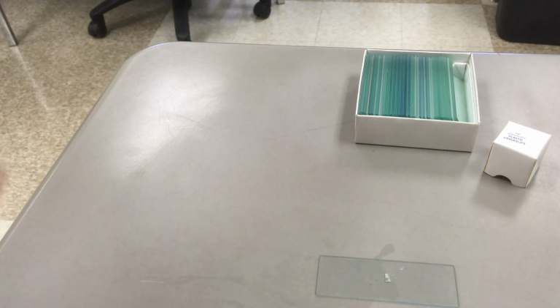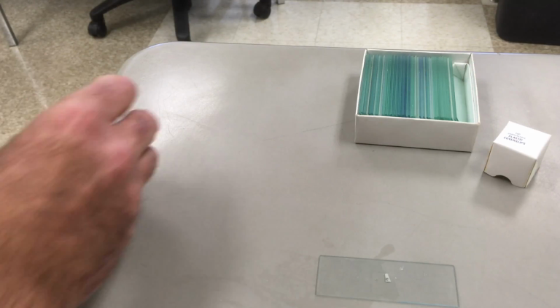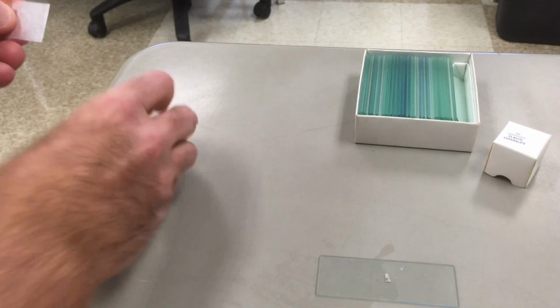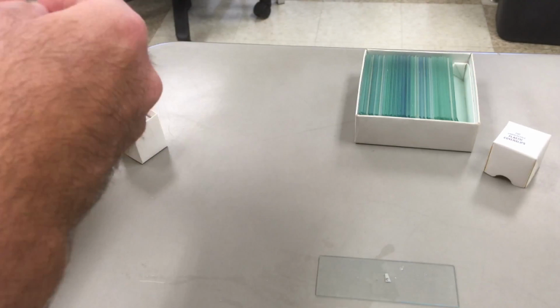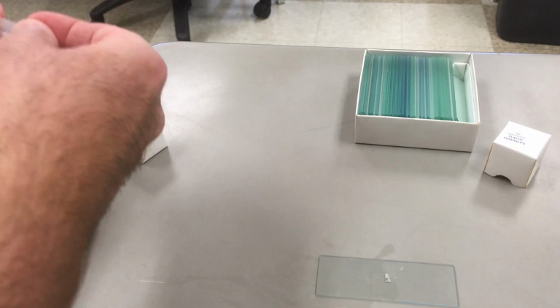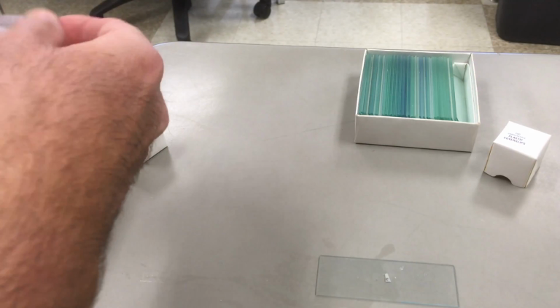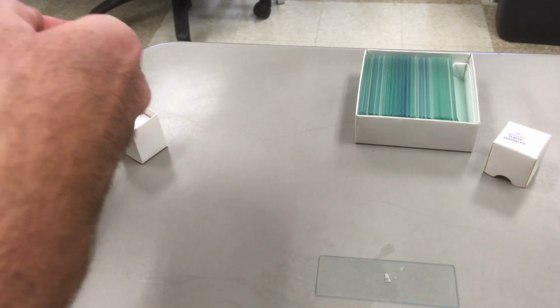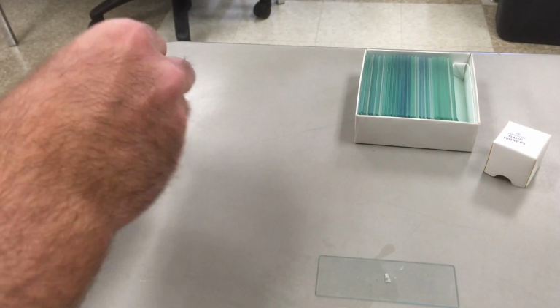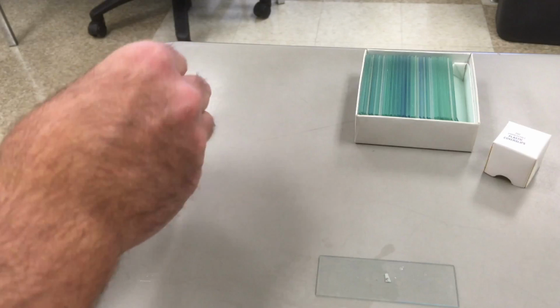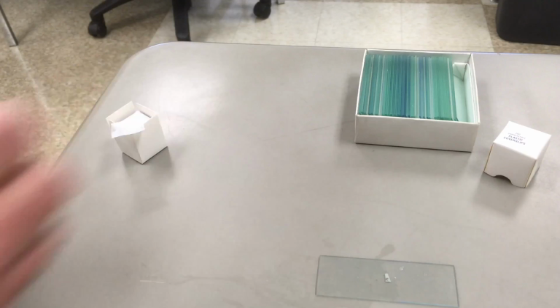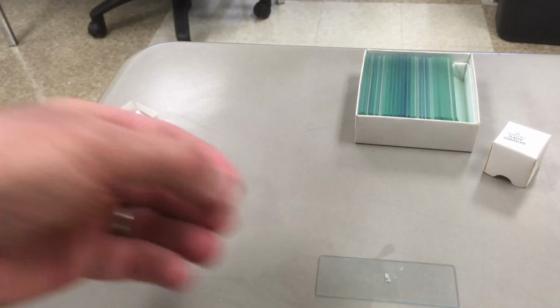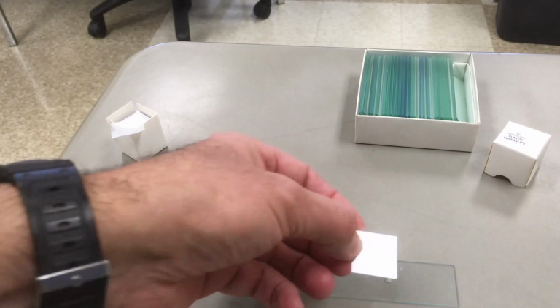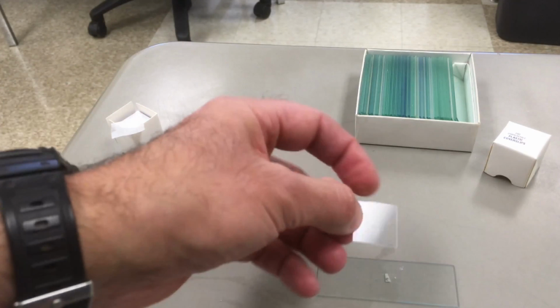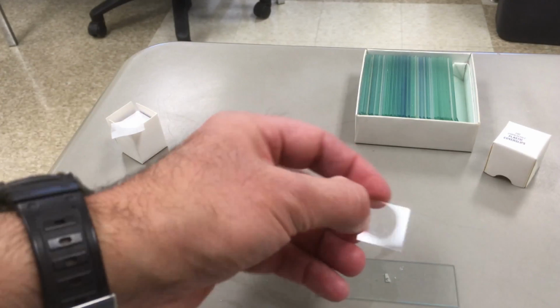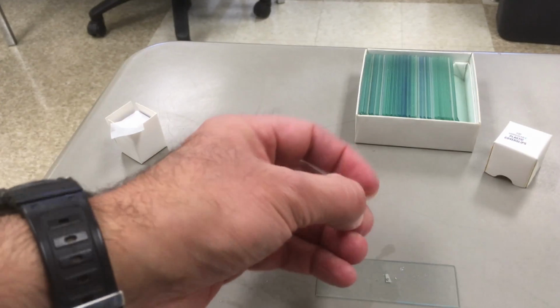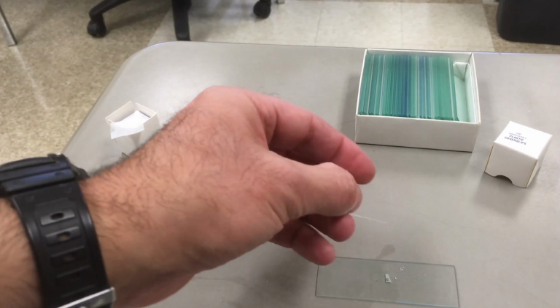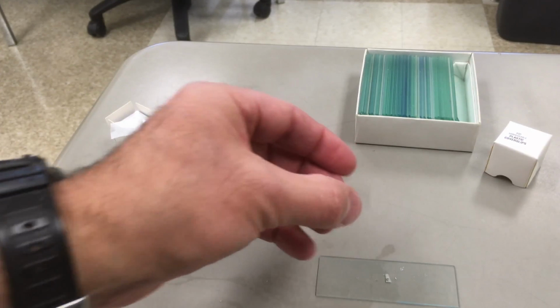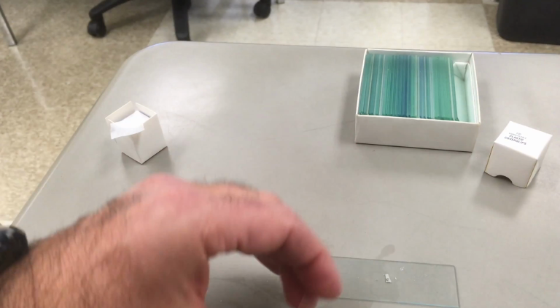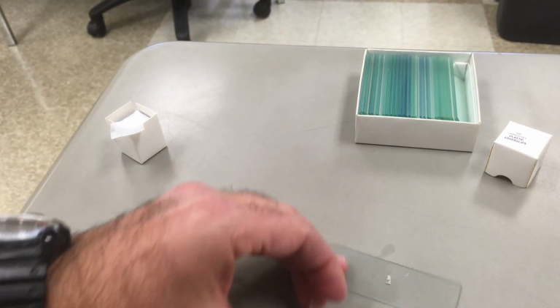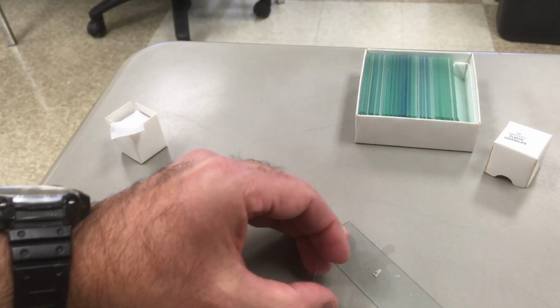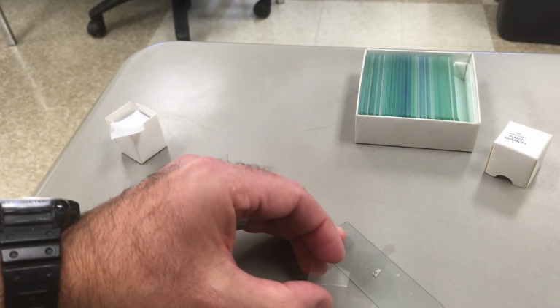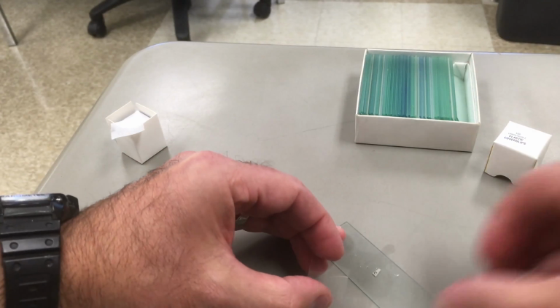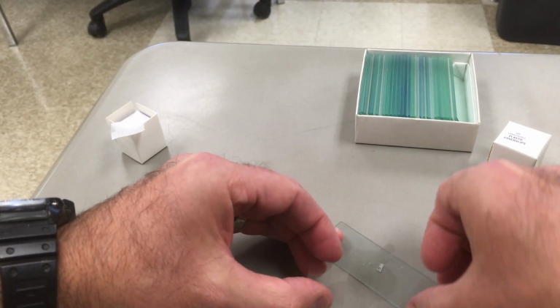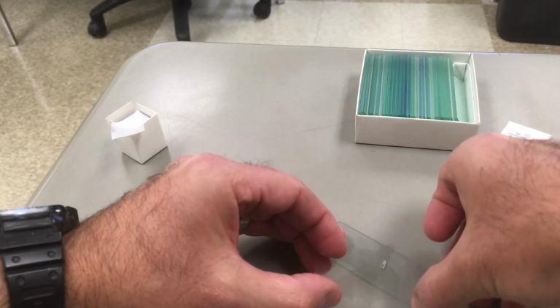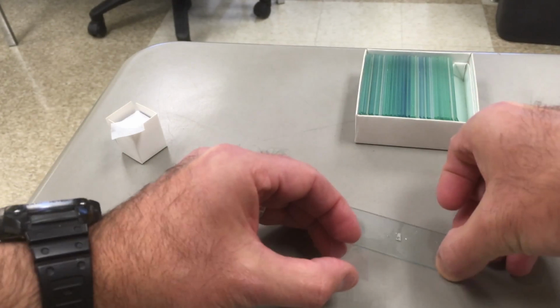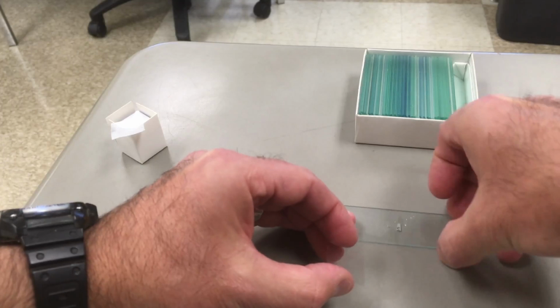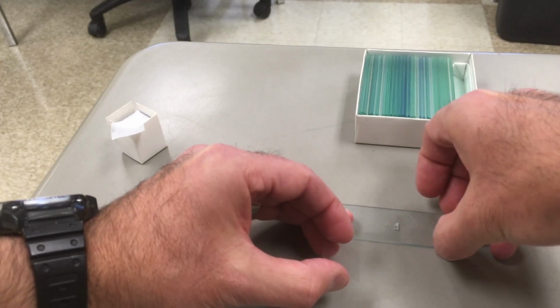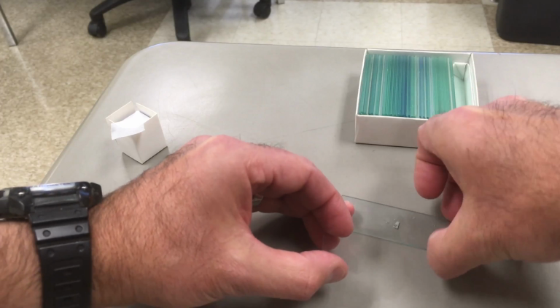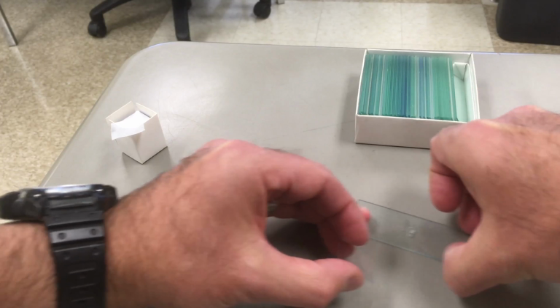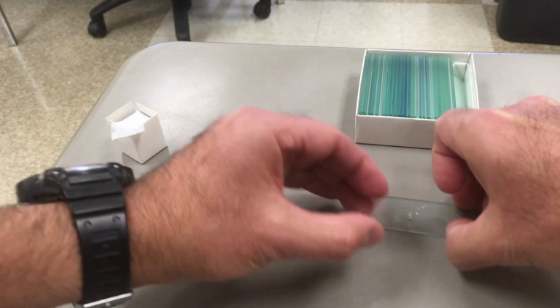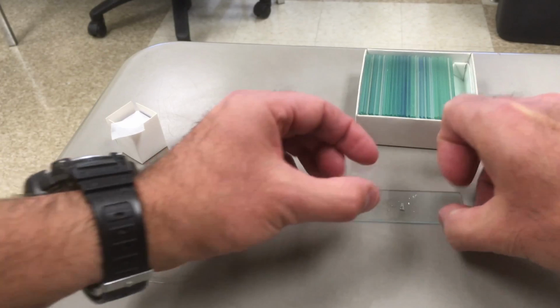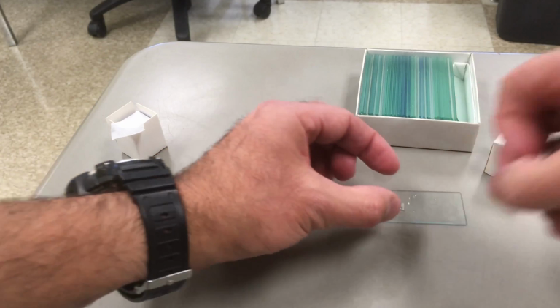The plastic cover slip is allowed to fall onto the slide from an angle. This squishes the water out to one side and helps to eliminate bubbling.